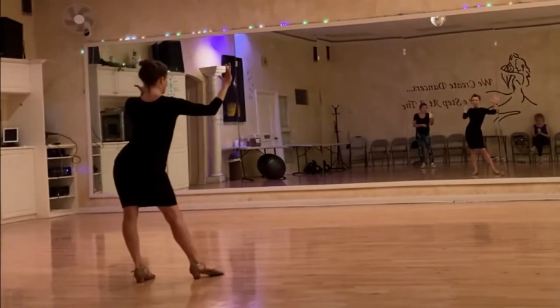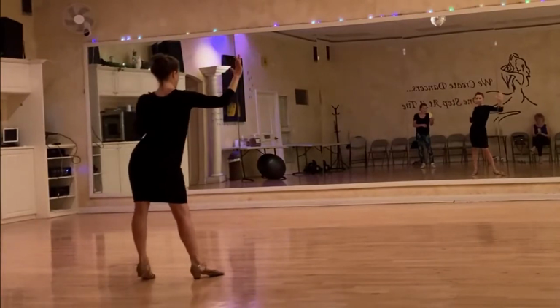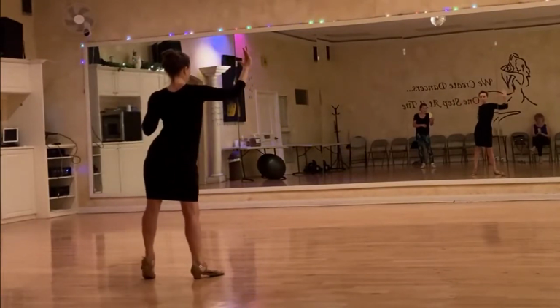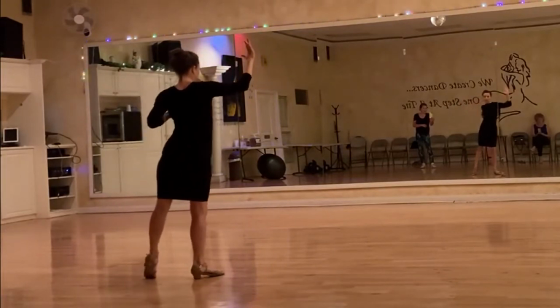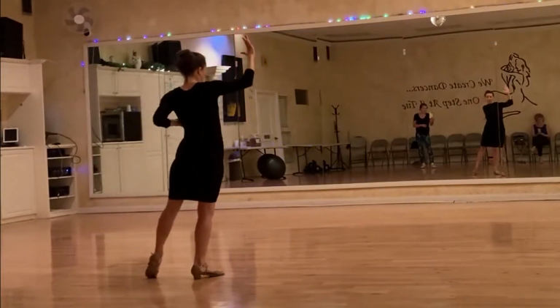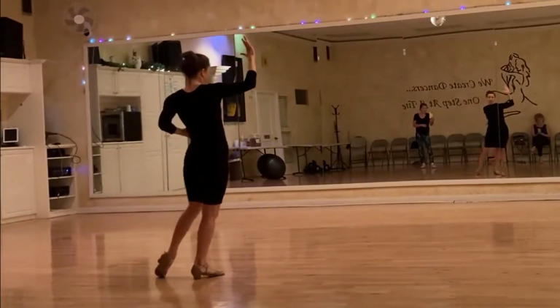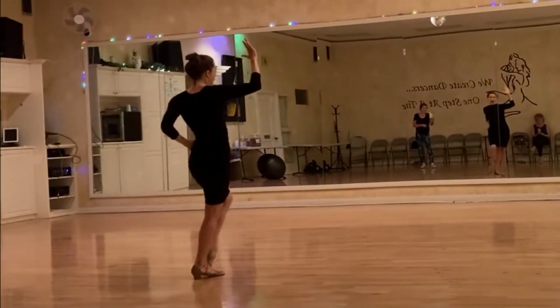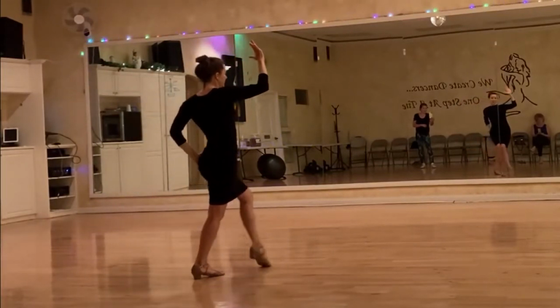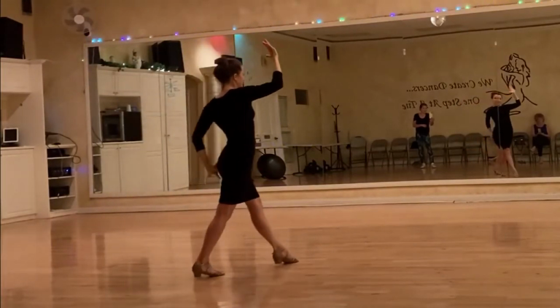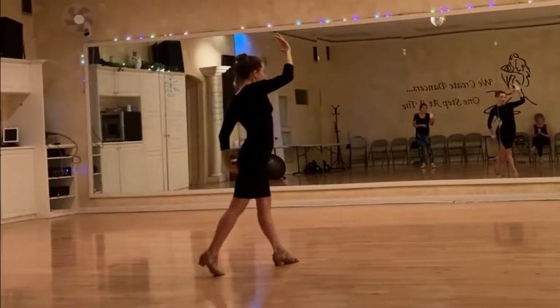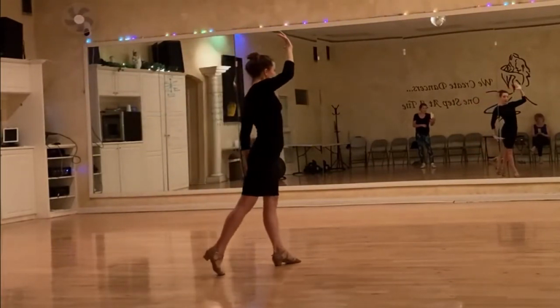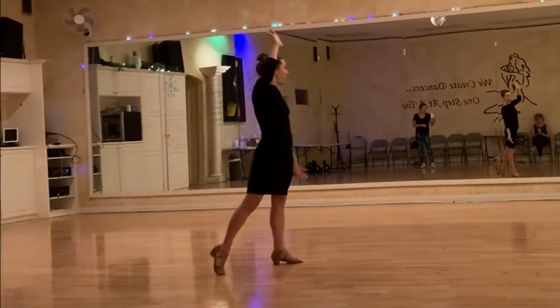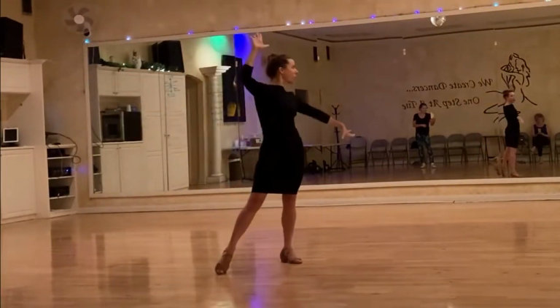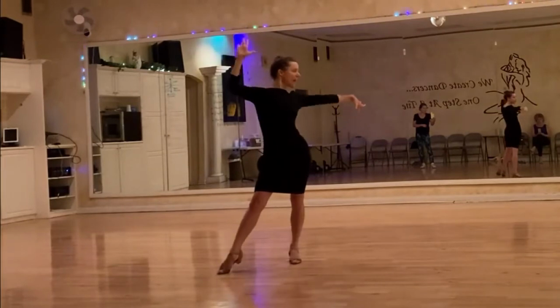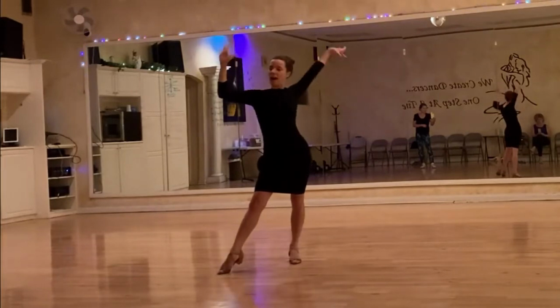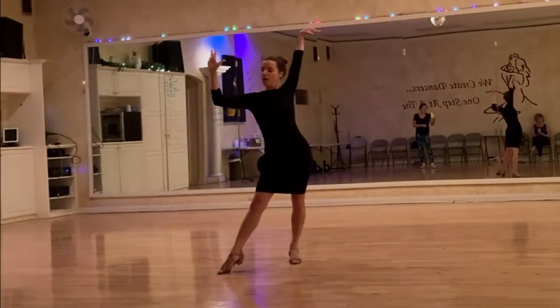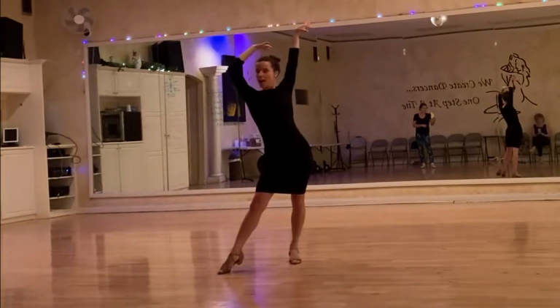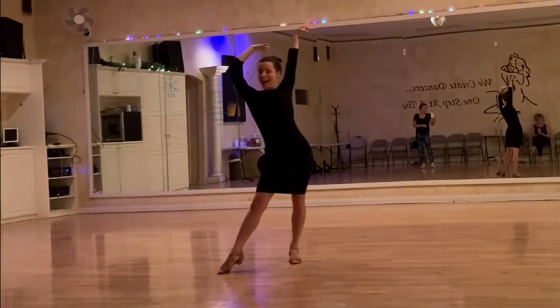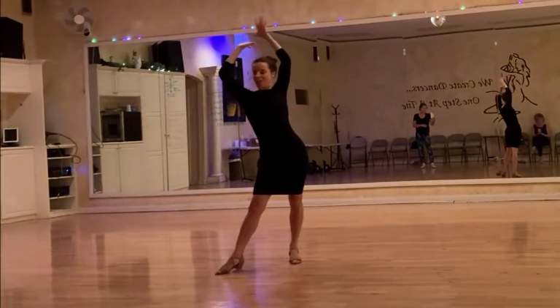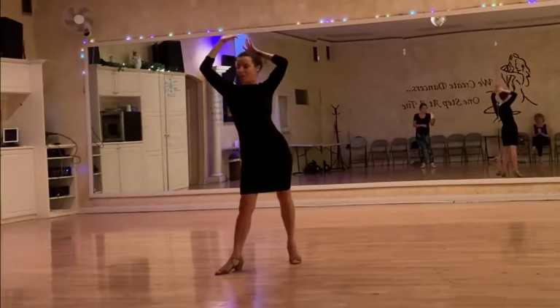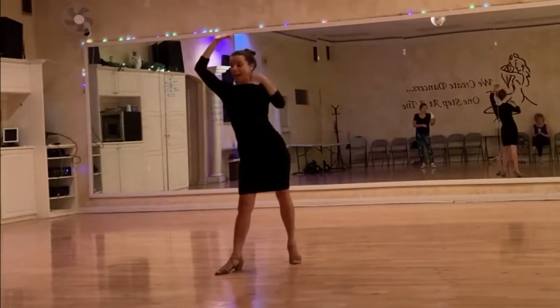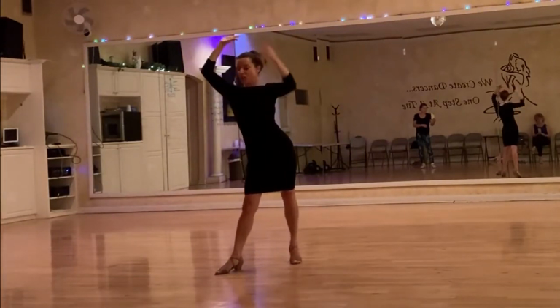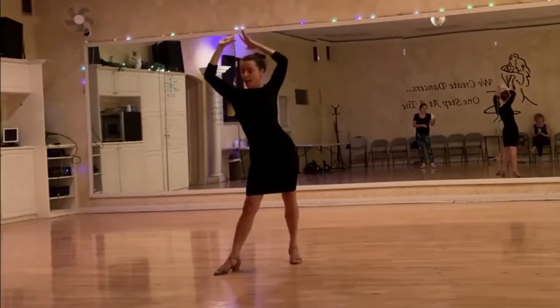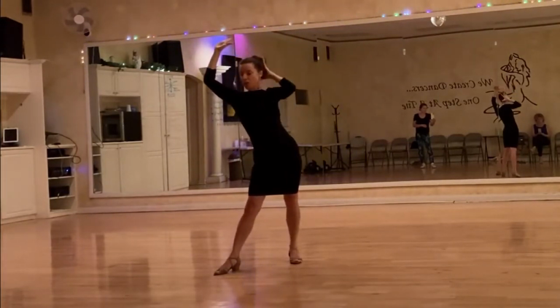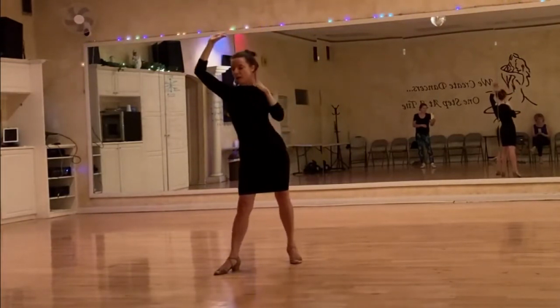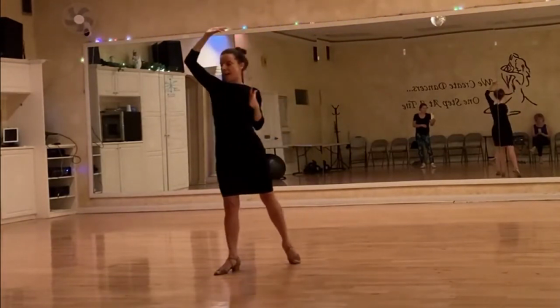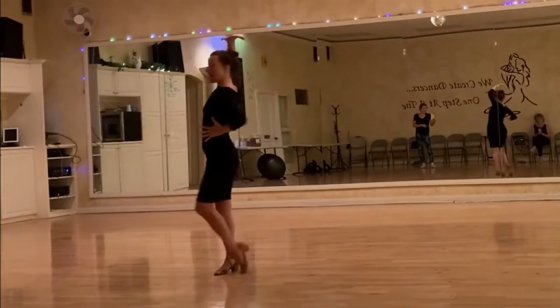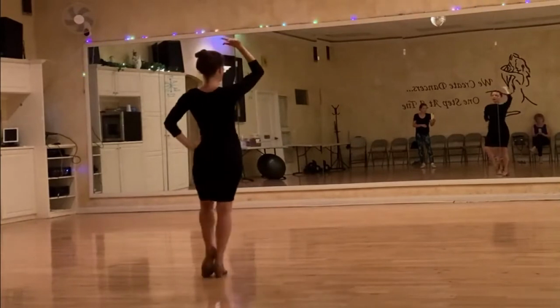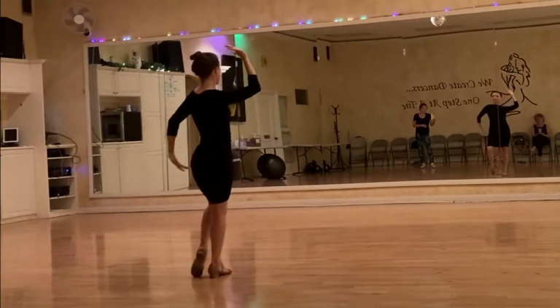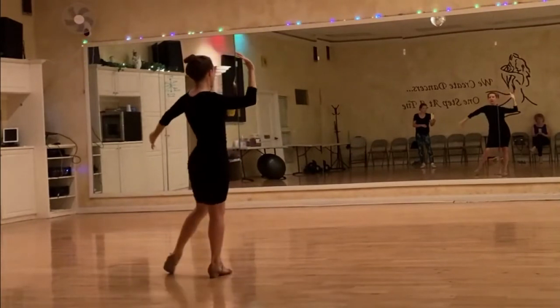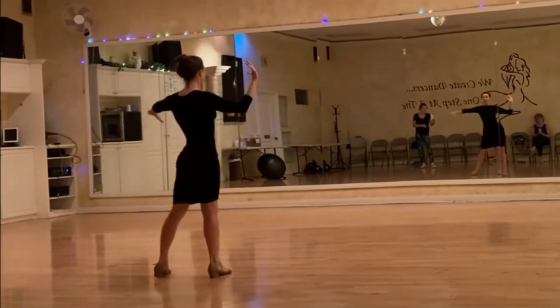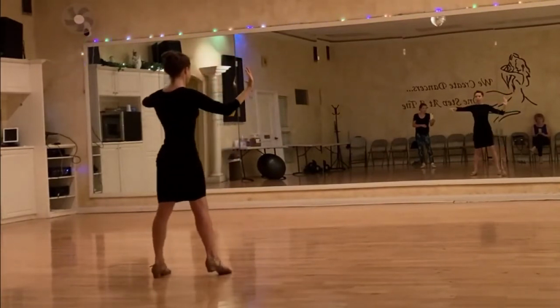I step to the right foot, I shape my body, I step, my arm is going to go out and up. And then I'm going to shape with my body as I change my weight. Shape with the body again — out and out, step, step.